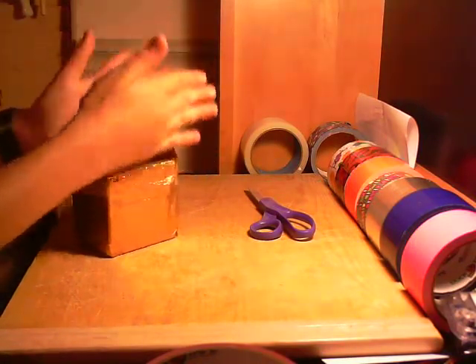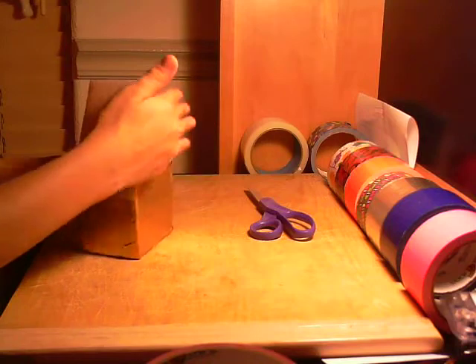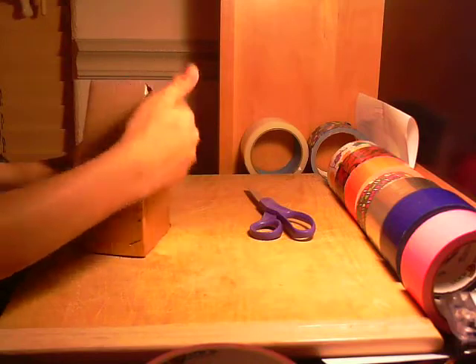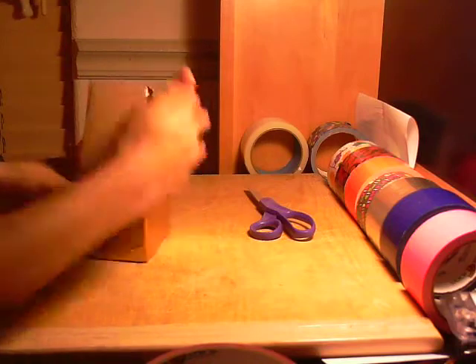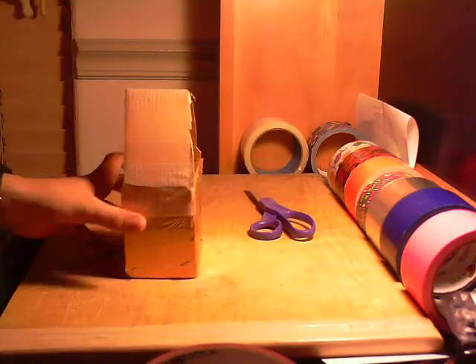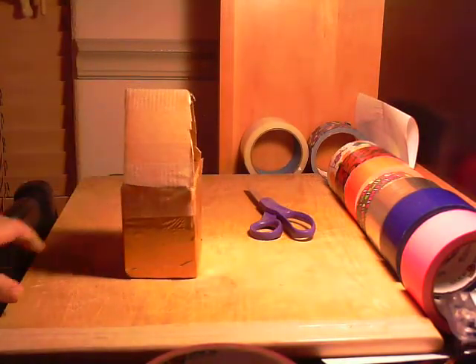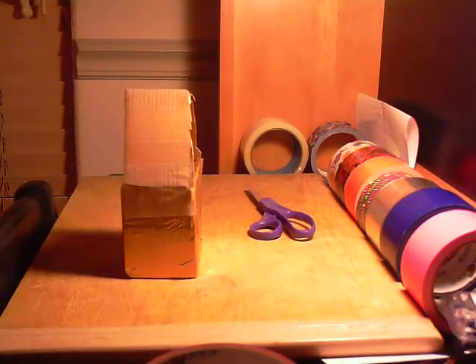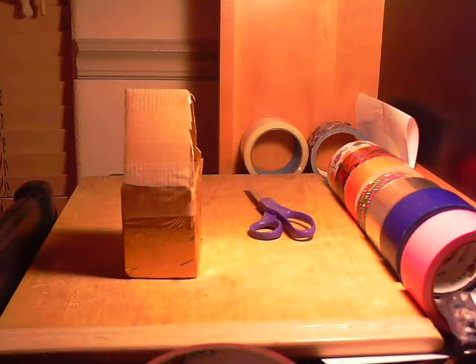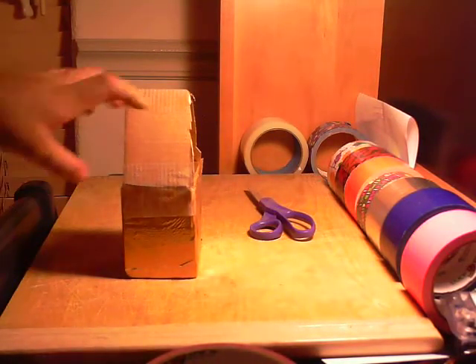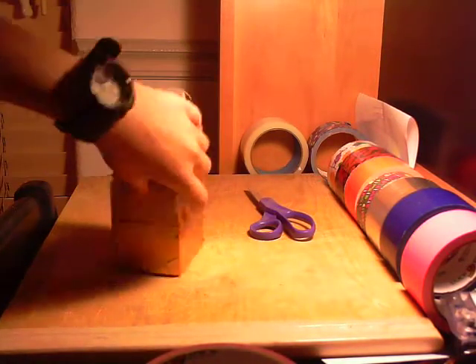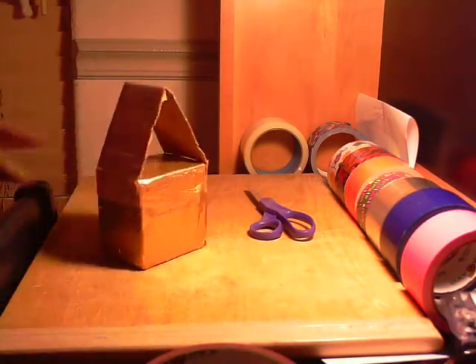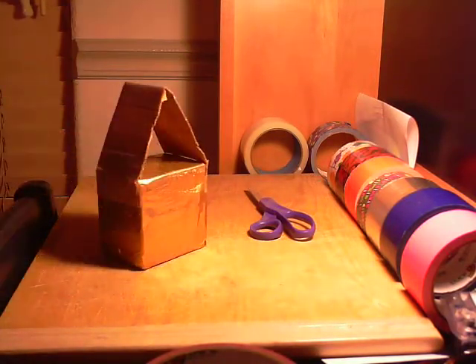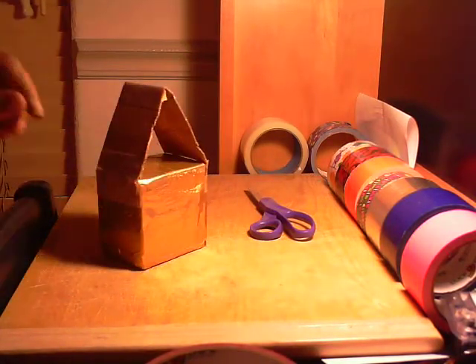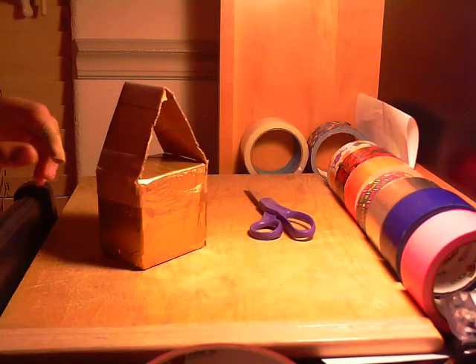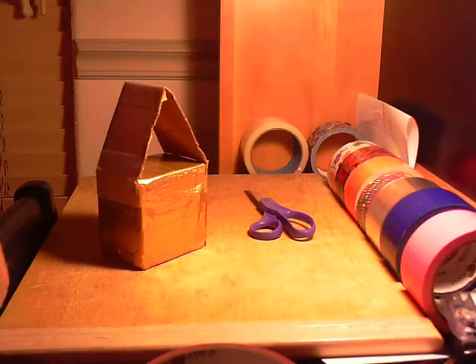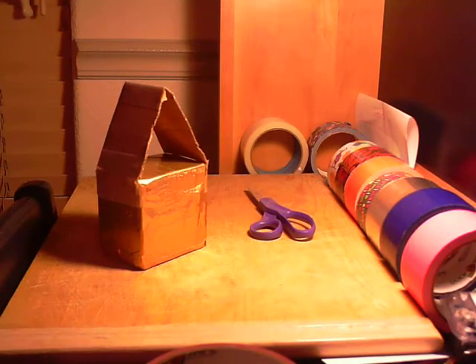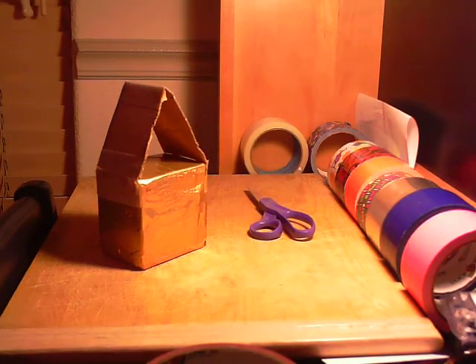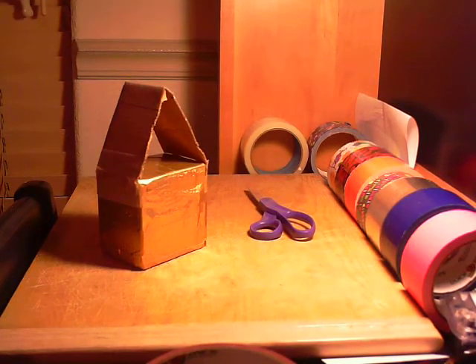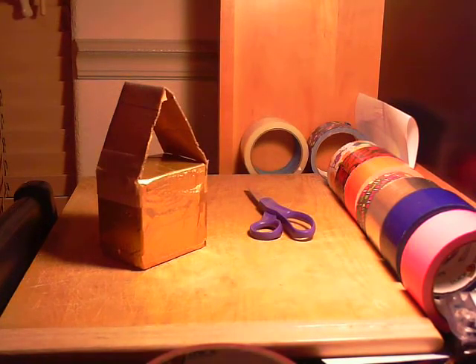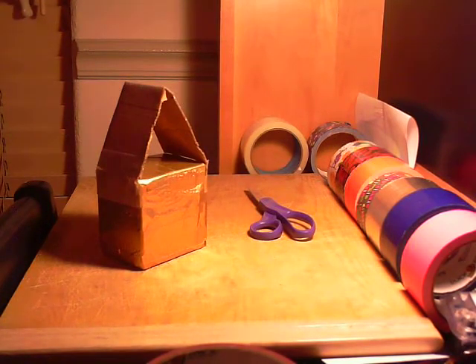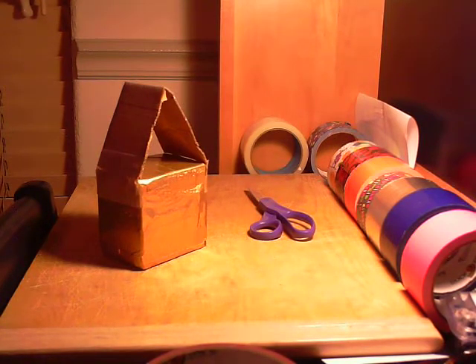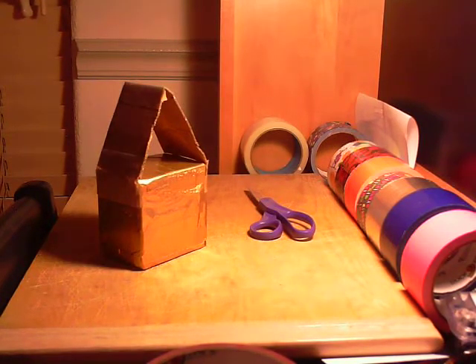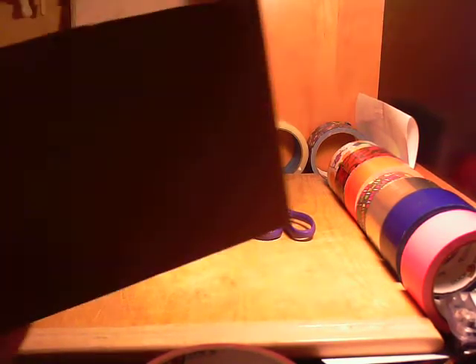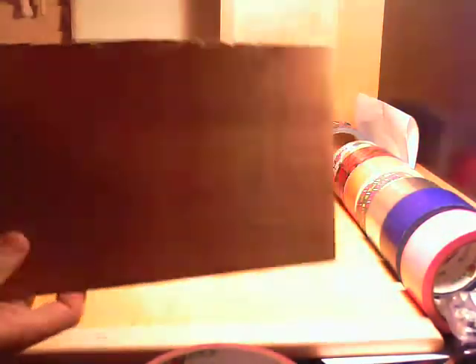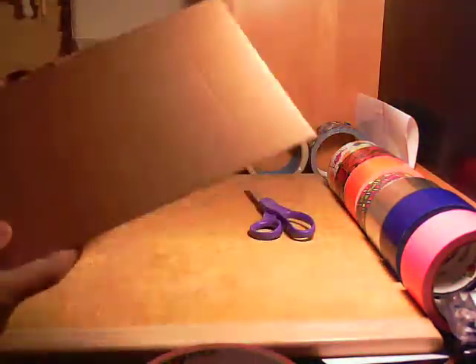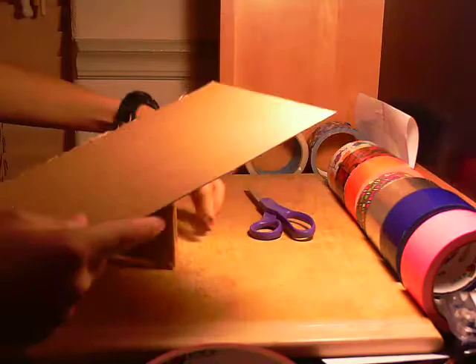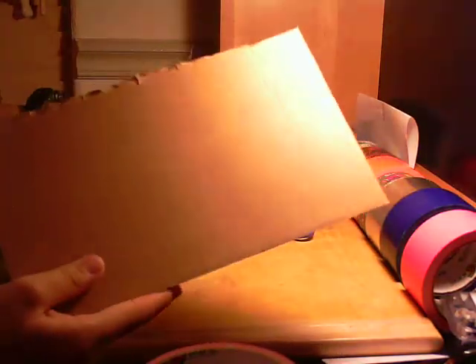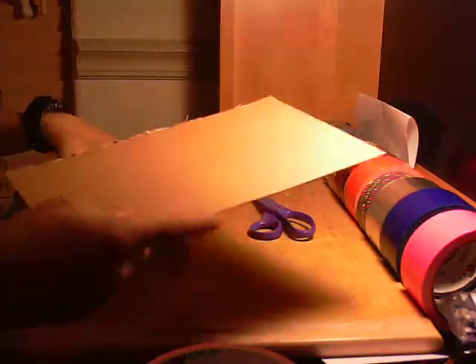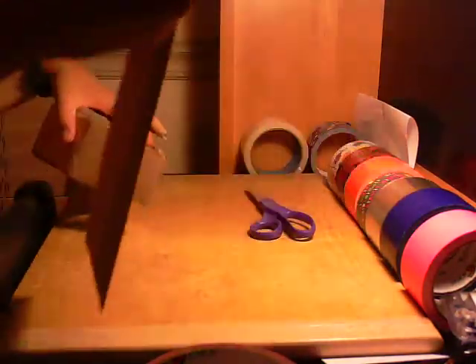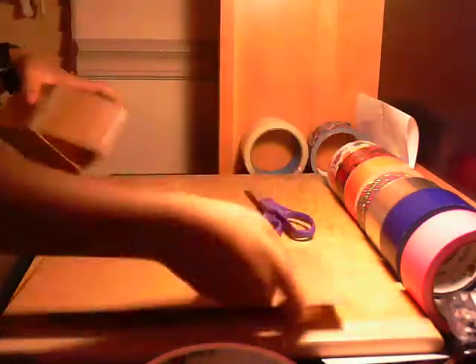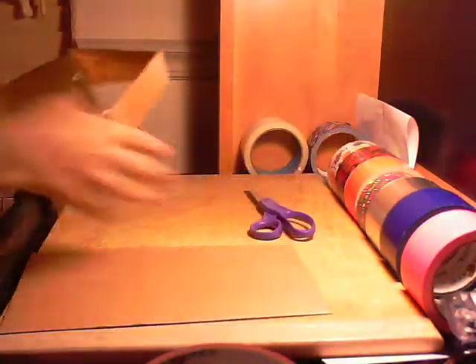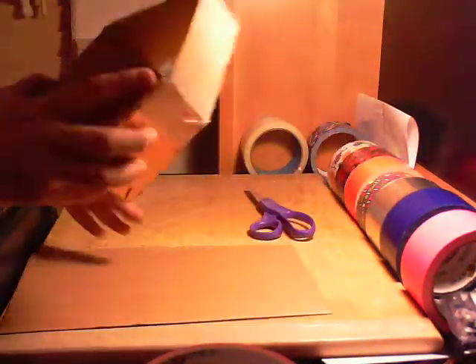That's a little short but it's okay — if it's a little bit short you're gonna want to get the cardboard again and put it down.